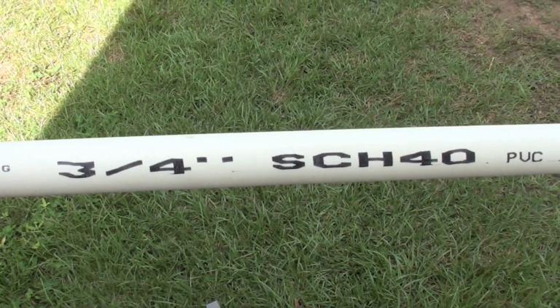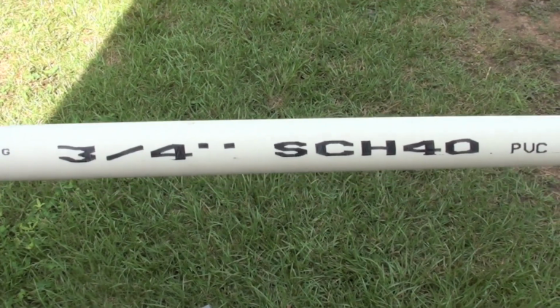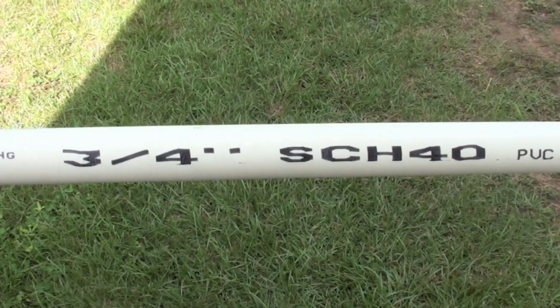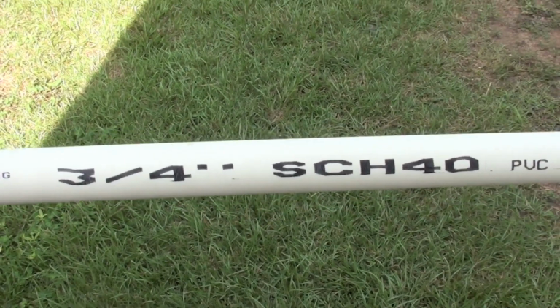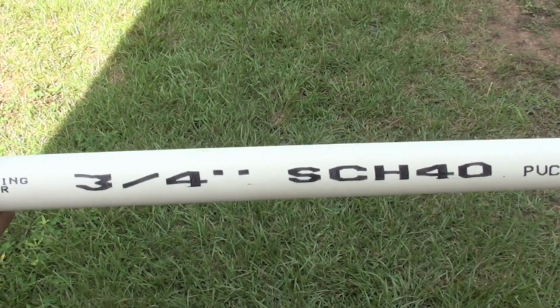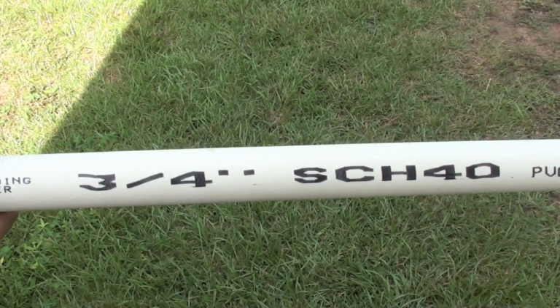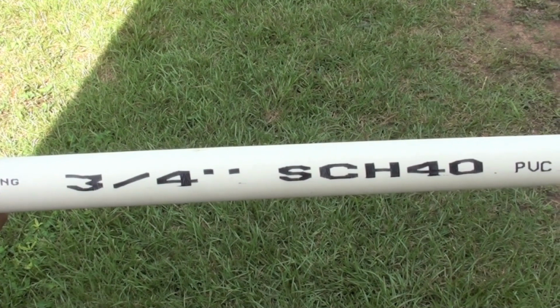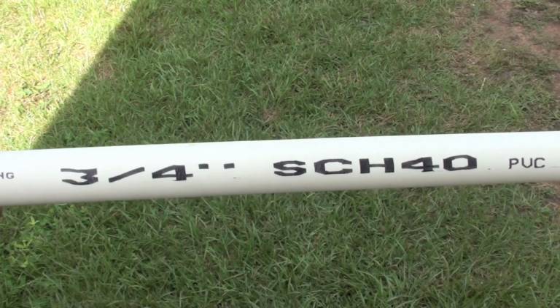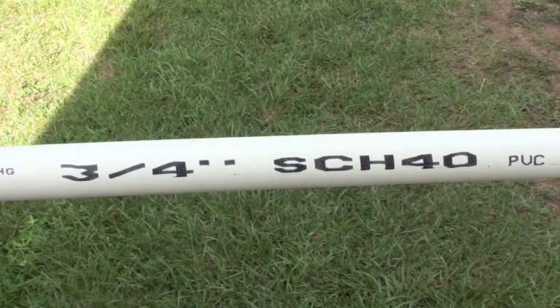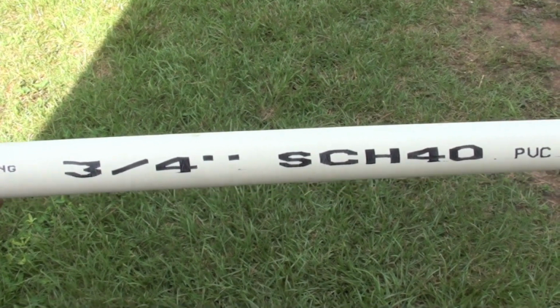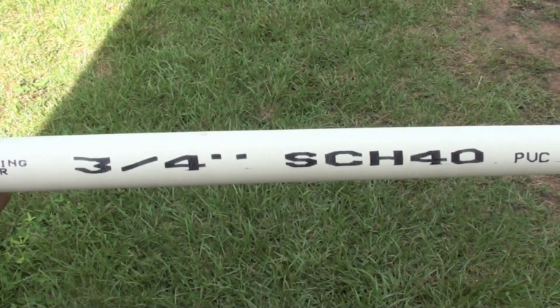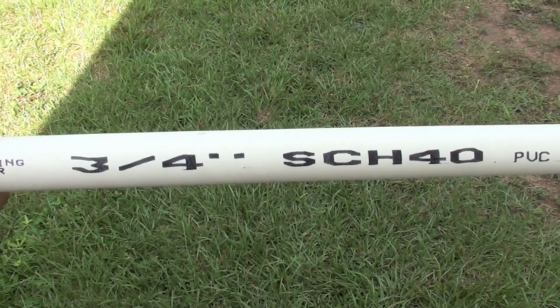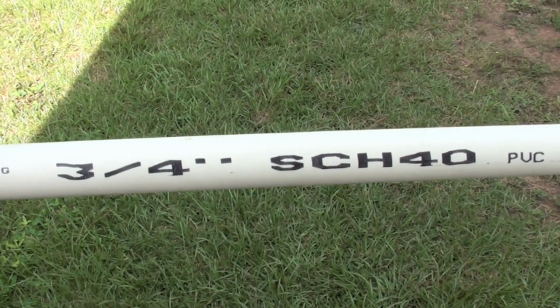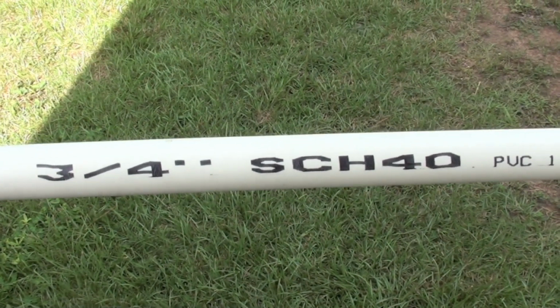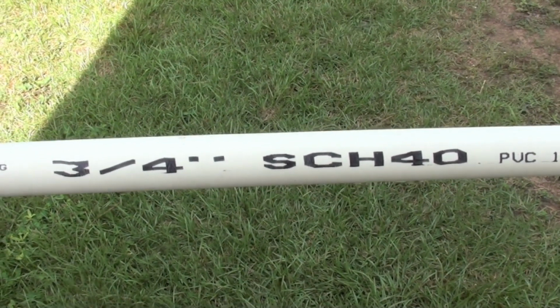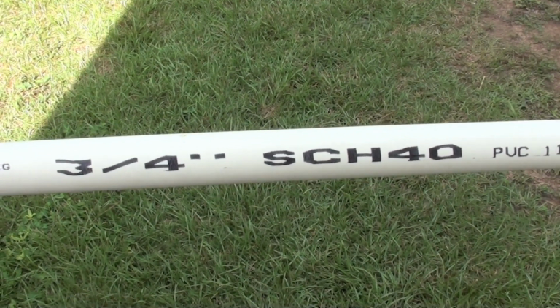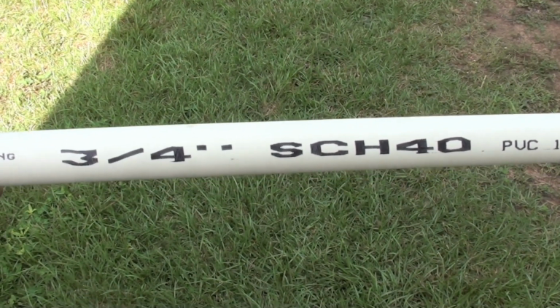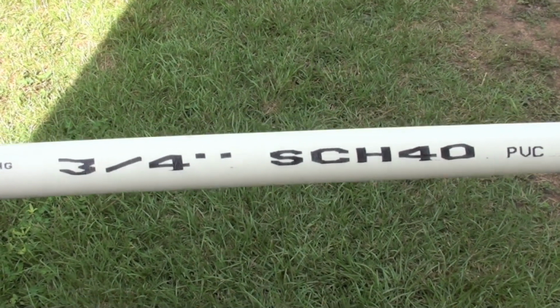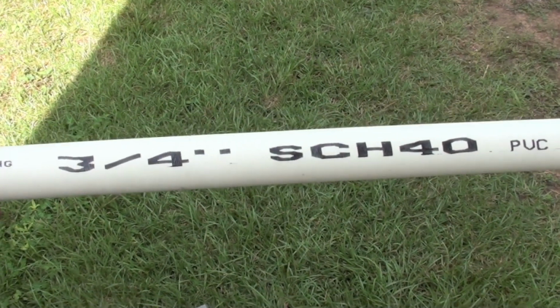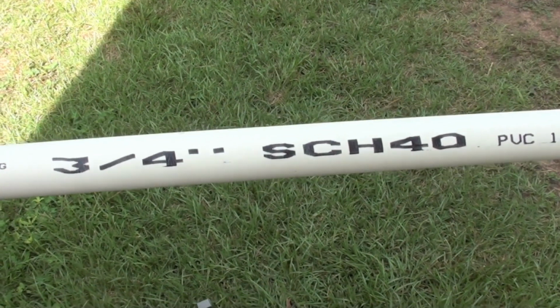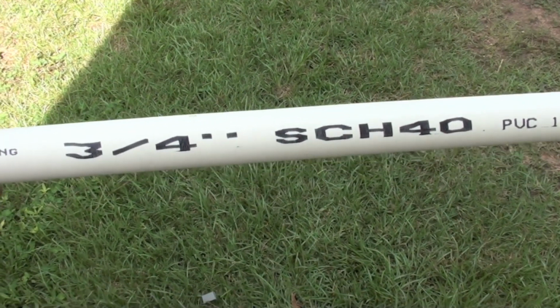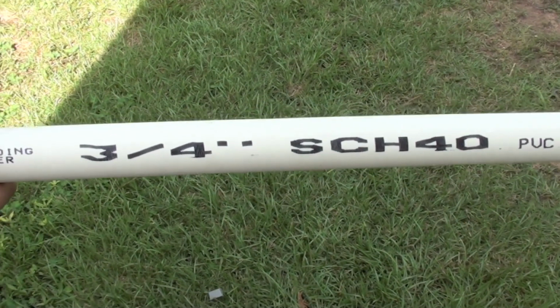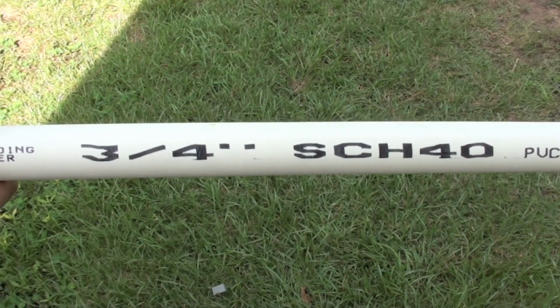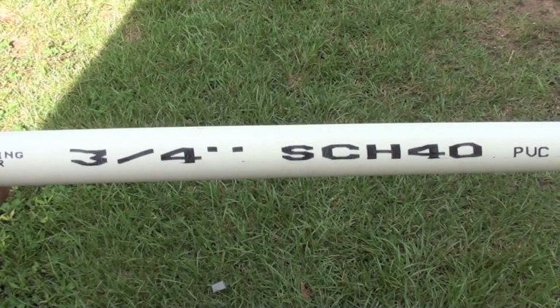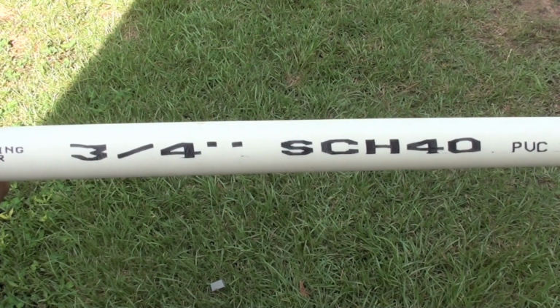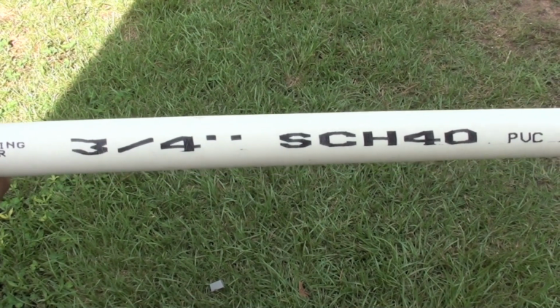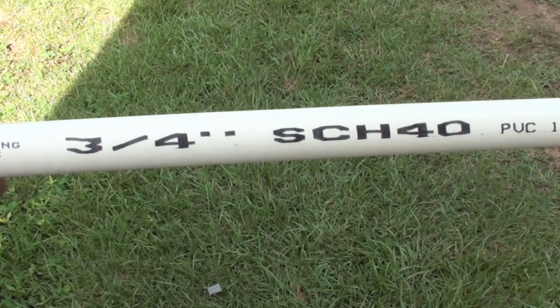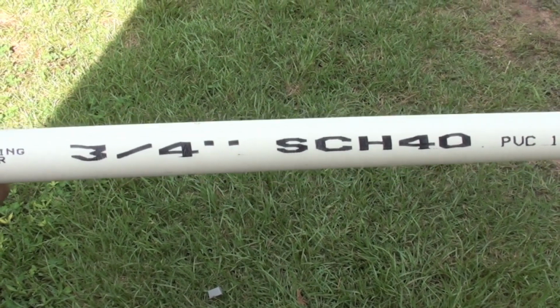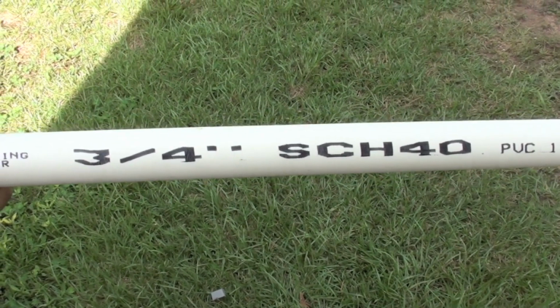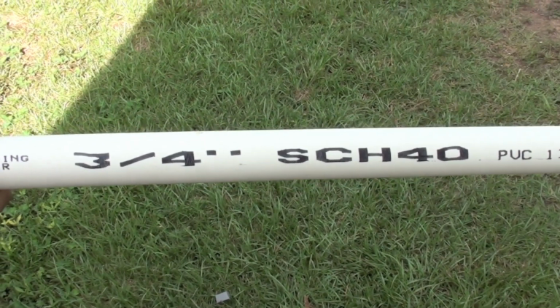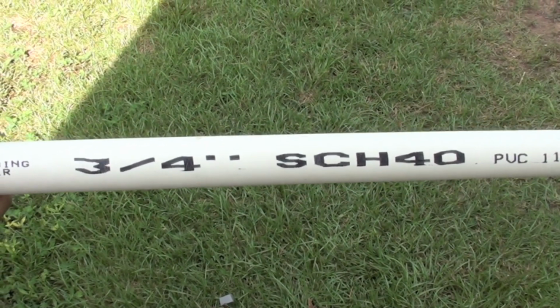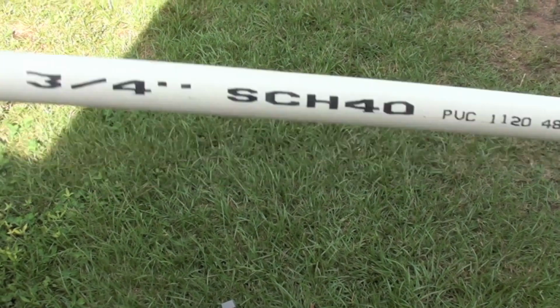Hello everybody, I'm back again with another PVC pipe bow. This one is going to end up being the finished version. Let's go ahead and get started.